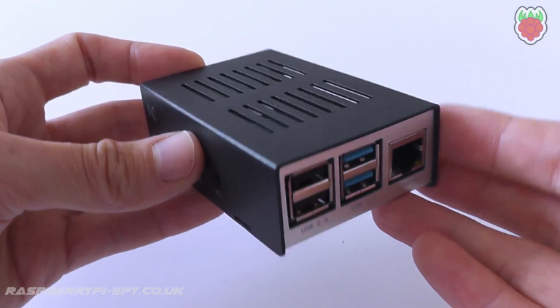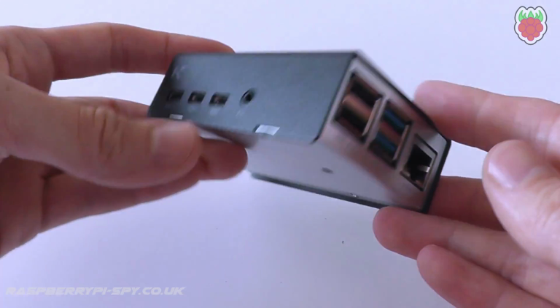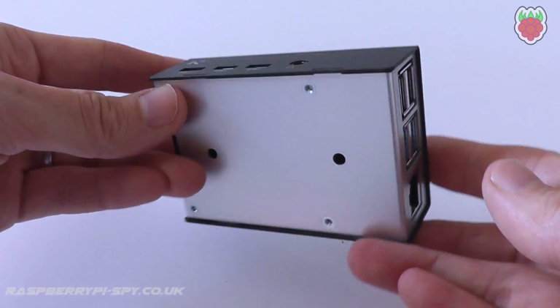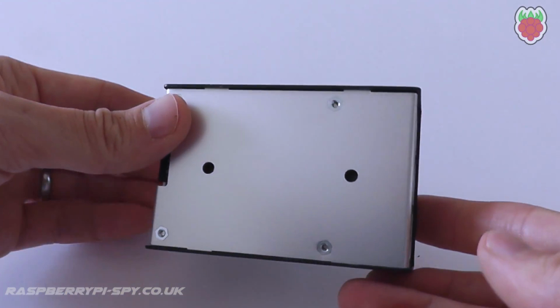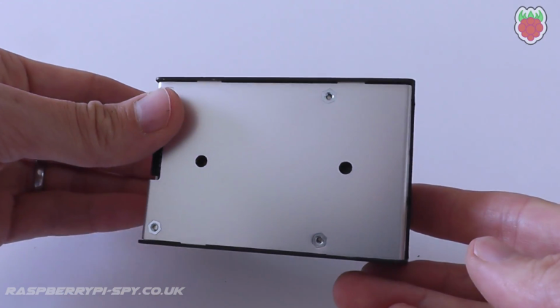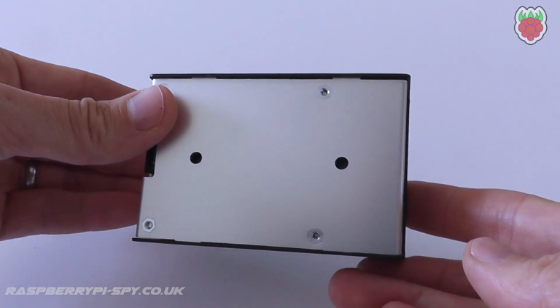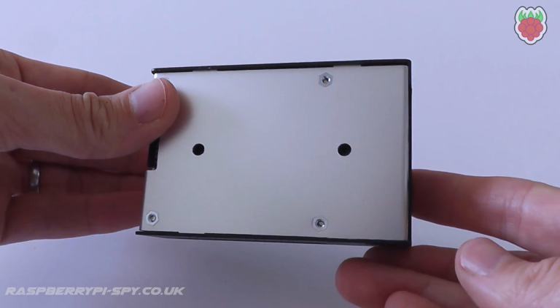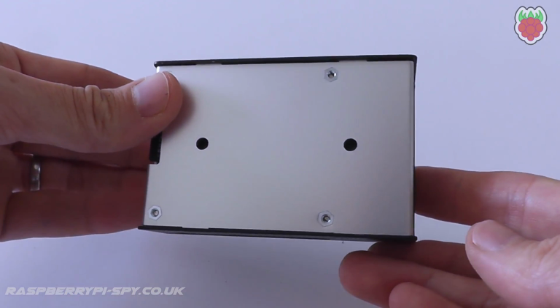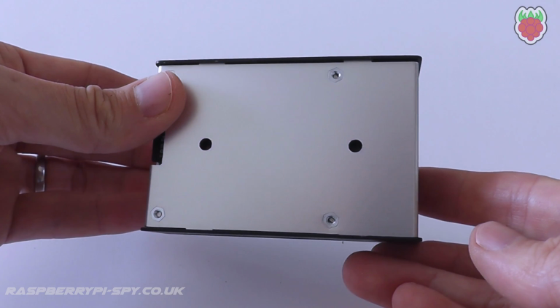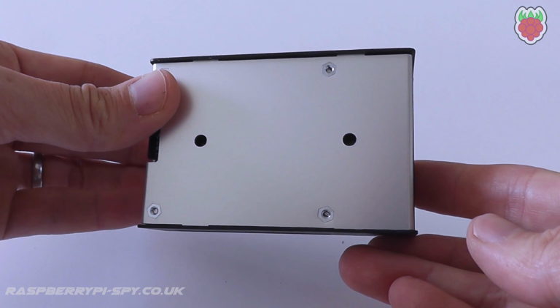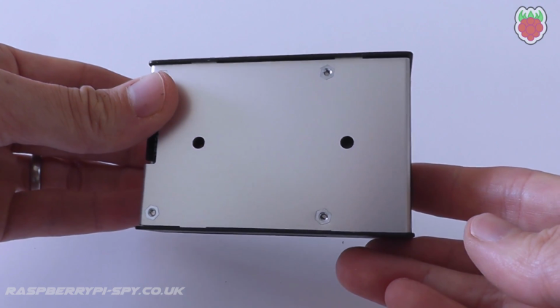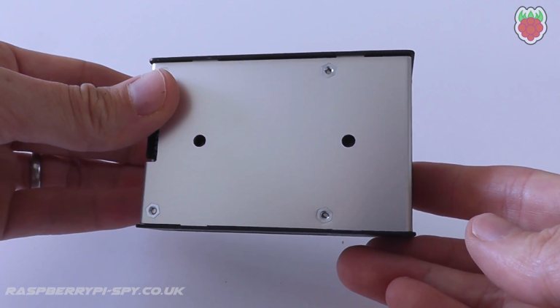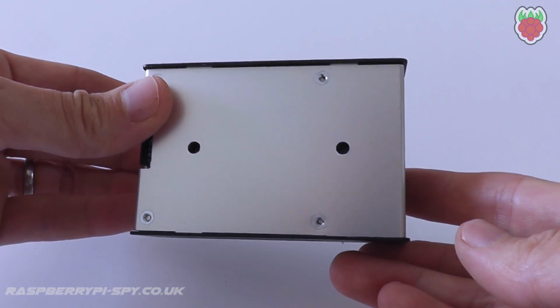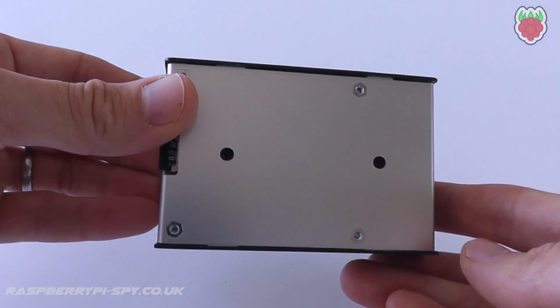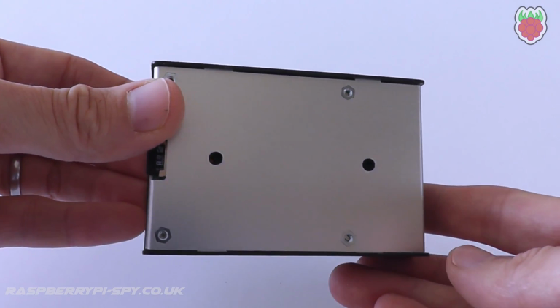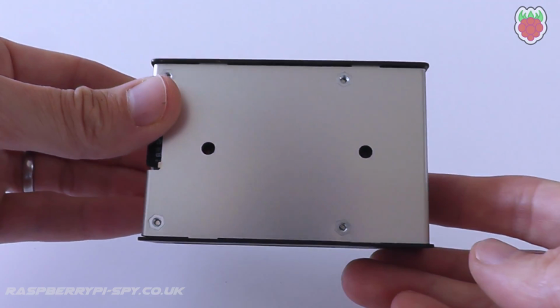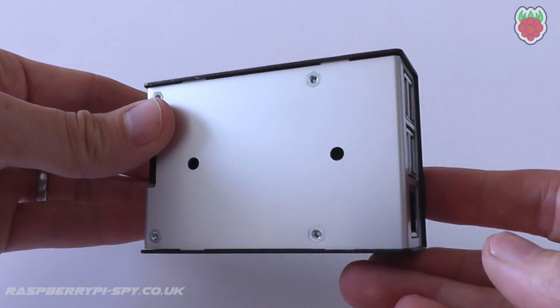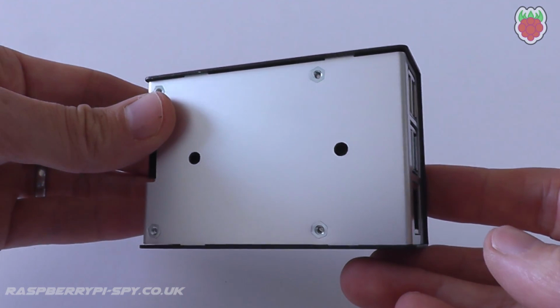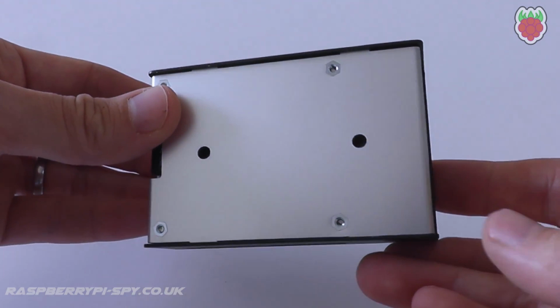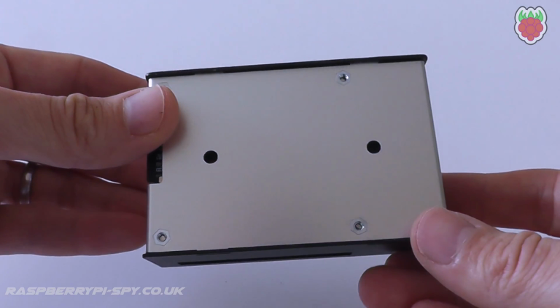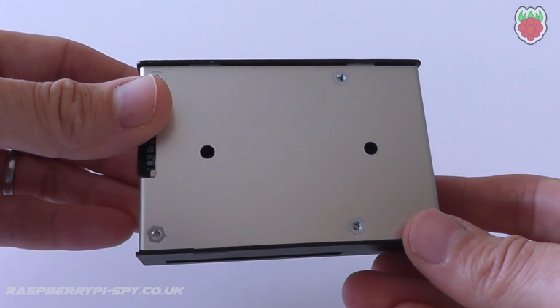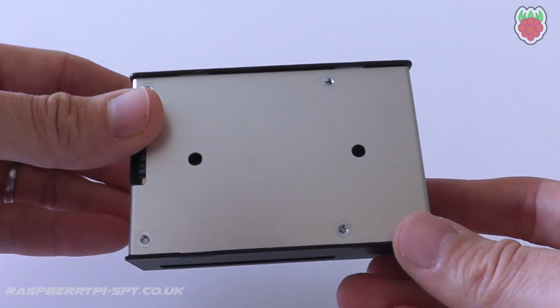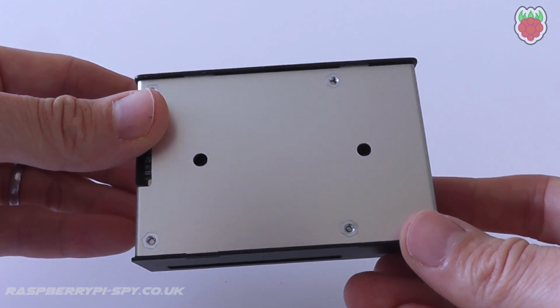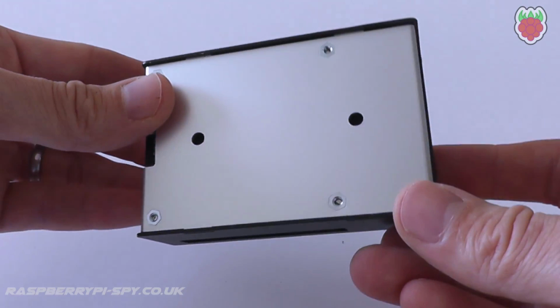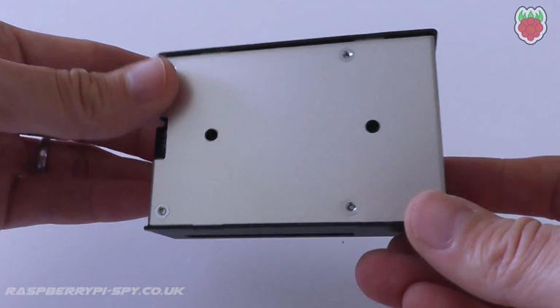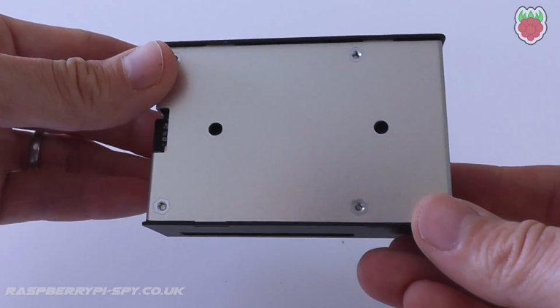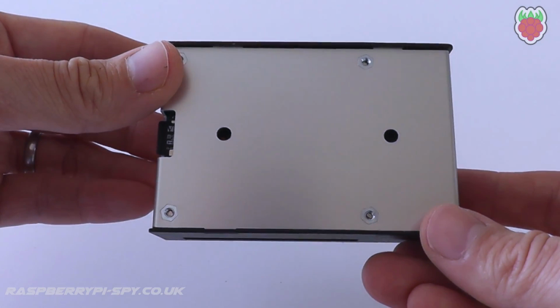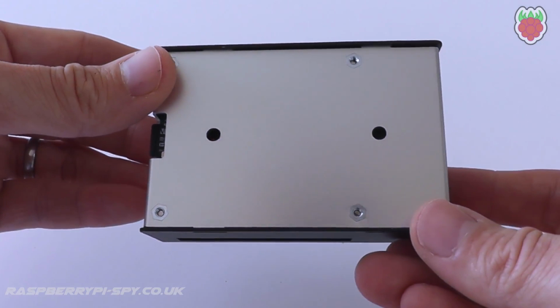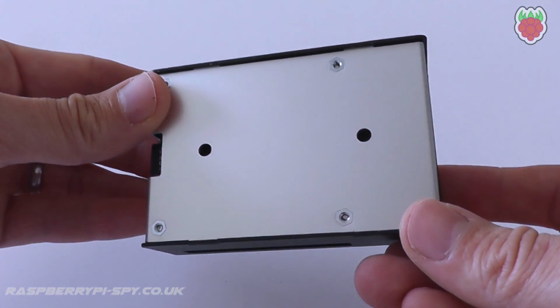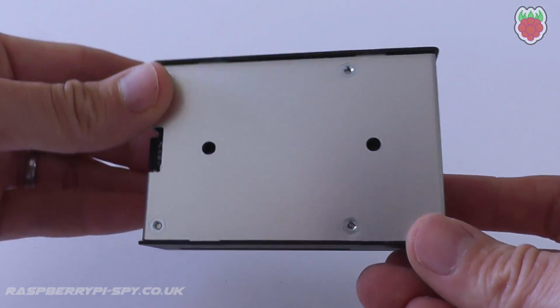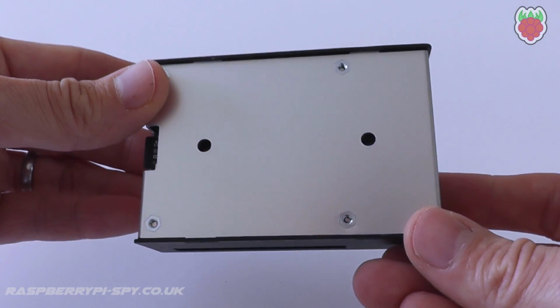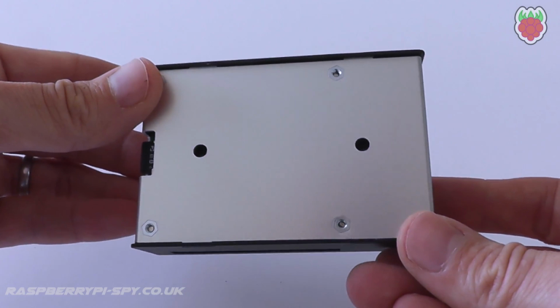The underside includes two holes so the case could be secured to a surface using screws or bolts. Unfortunately the holes are not slotted, so the fixings would need to be inserted before the Pi was mounted to the base plate.